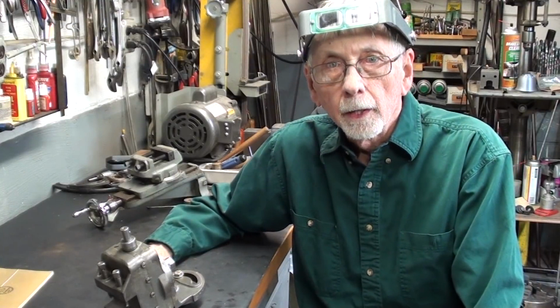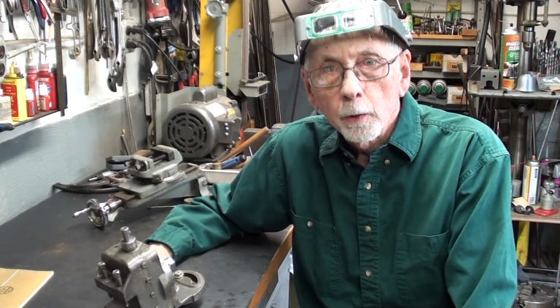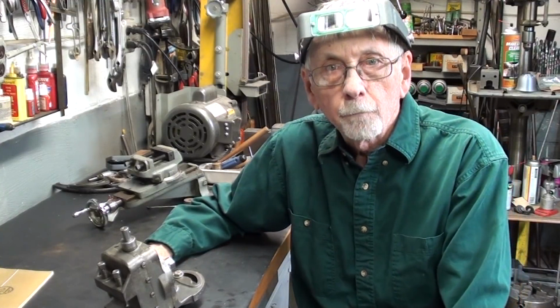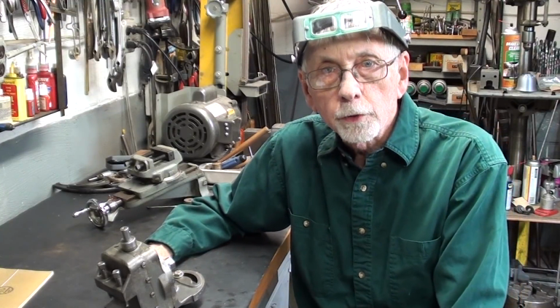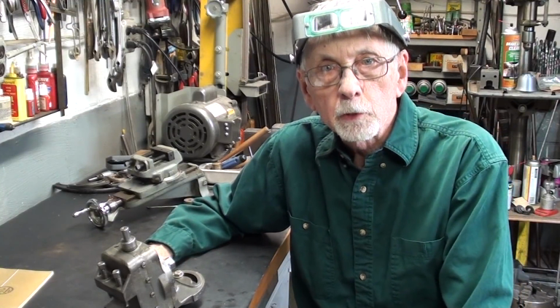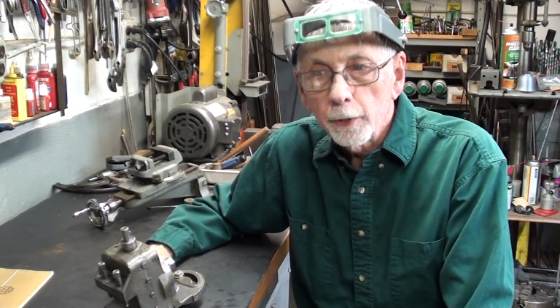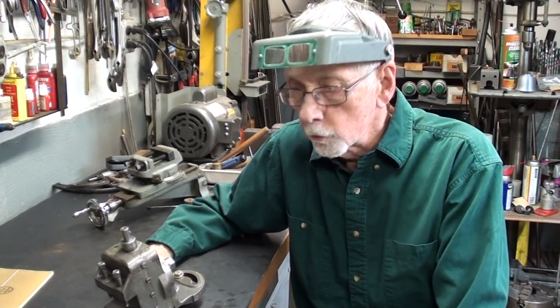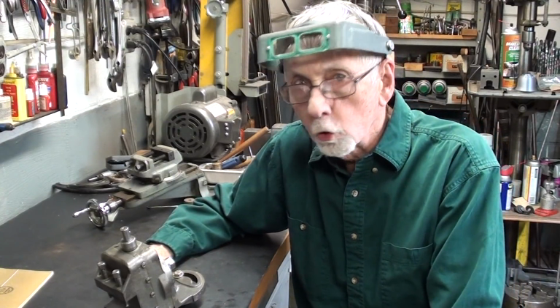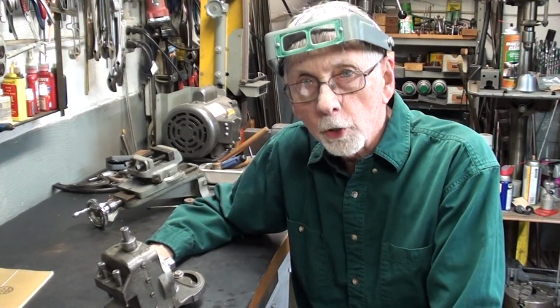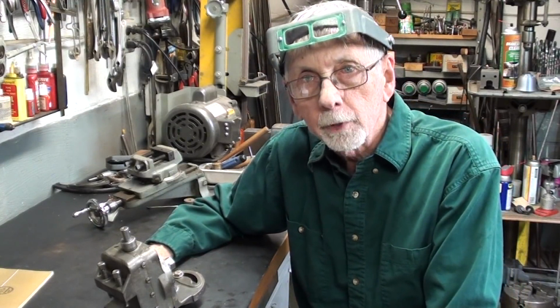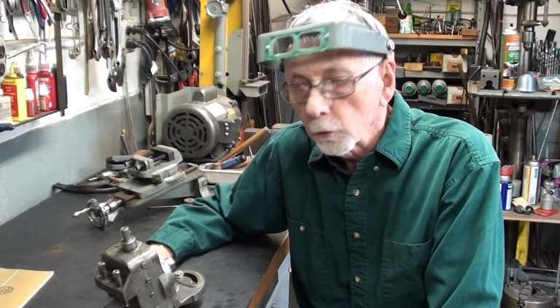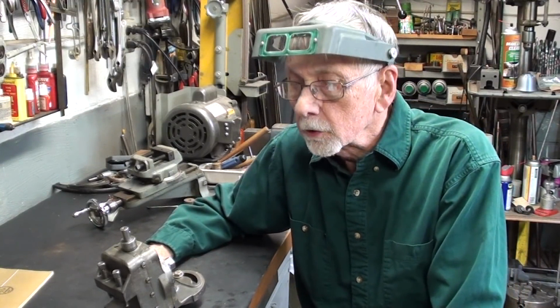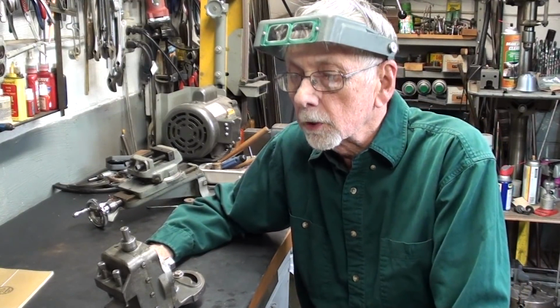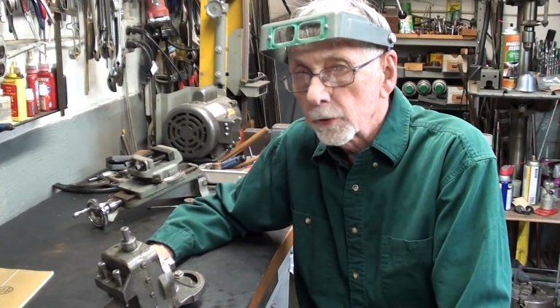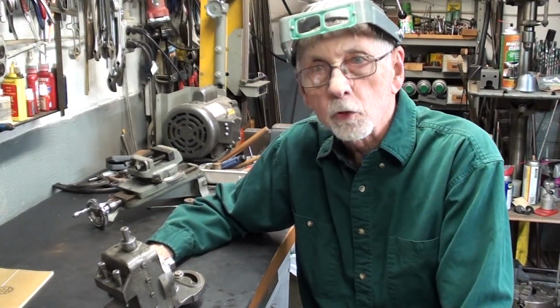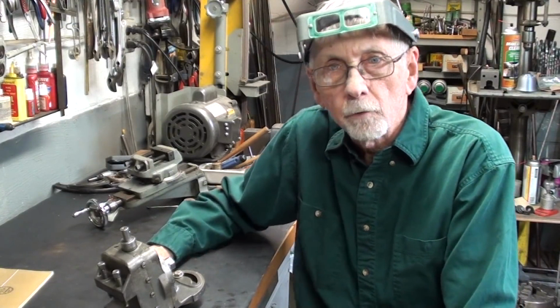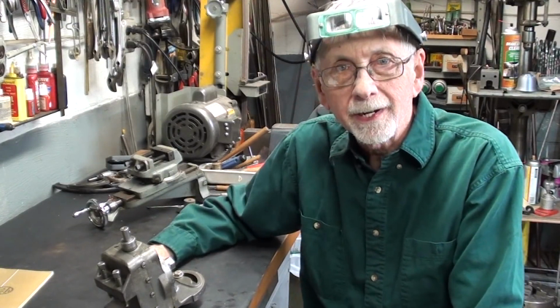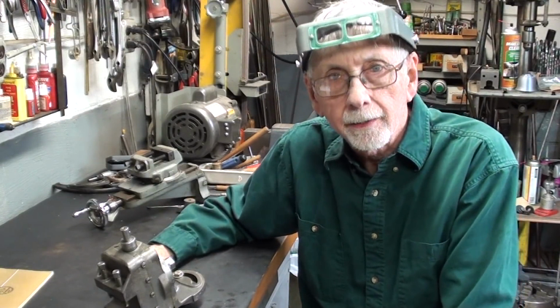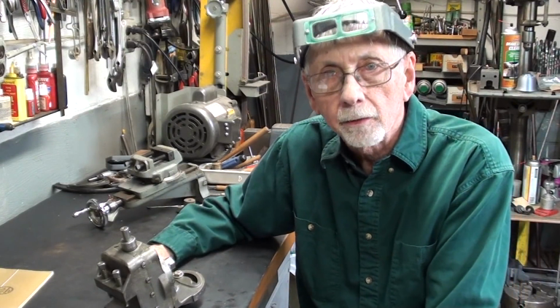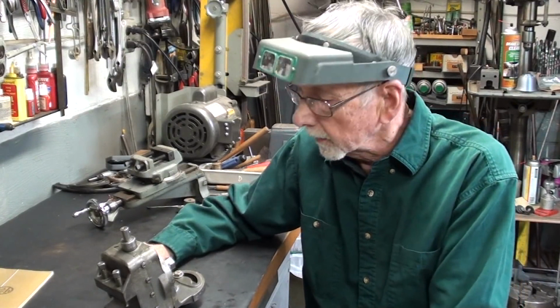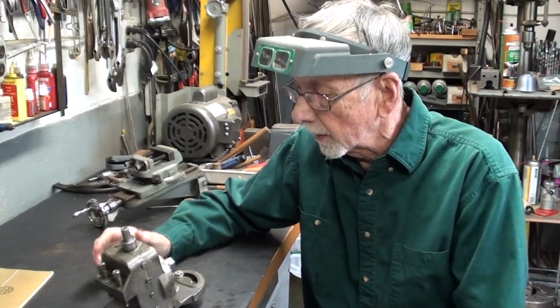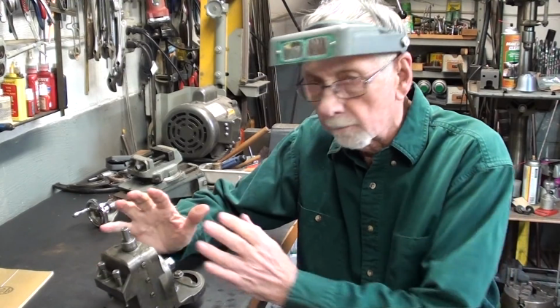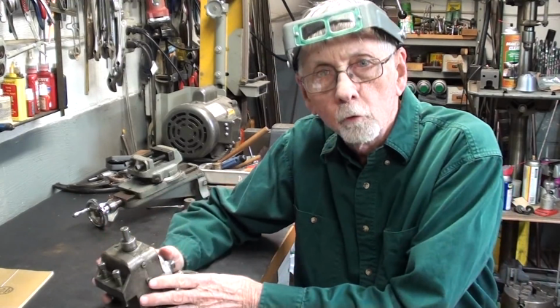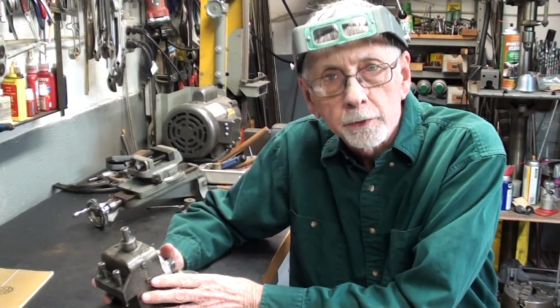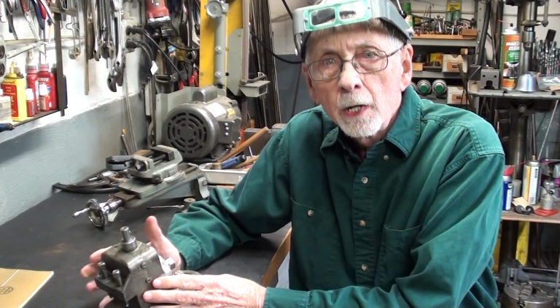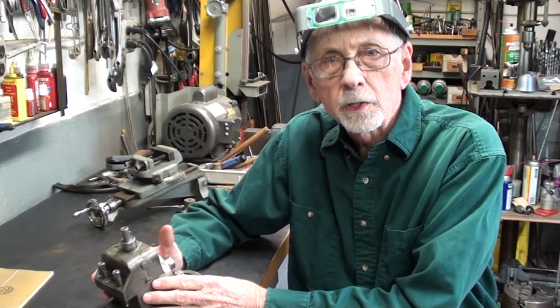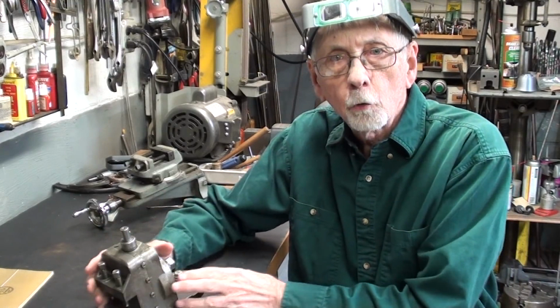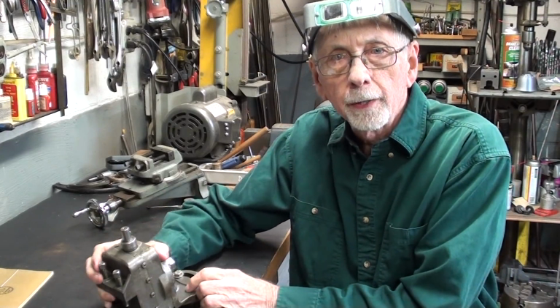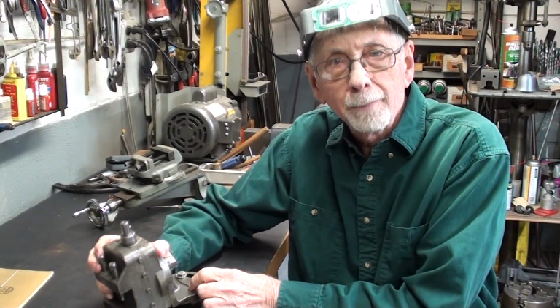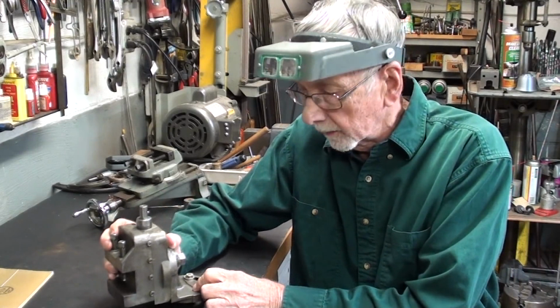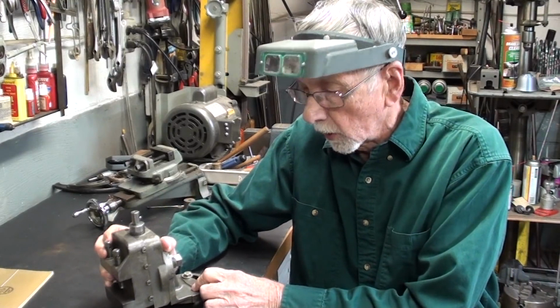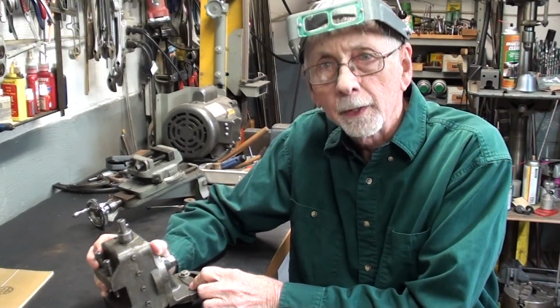Hello again, folks. It's Mr. Pete, your YouTube shop teacher, and this is Tips number 789 entitled Making Improvements to the South Bend Milling Attachment.